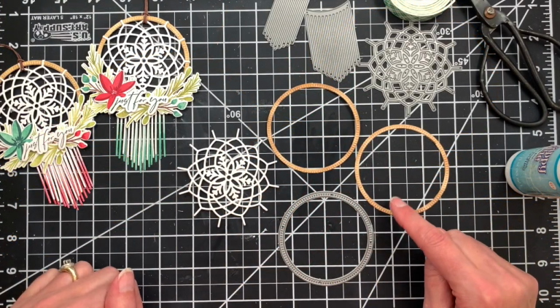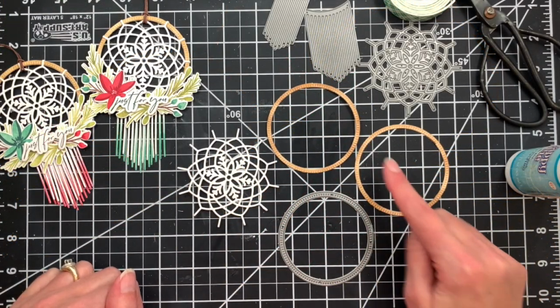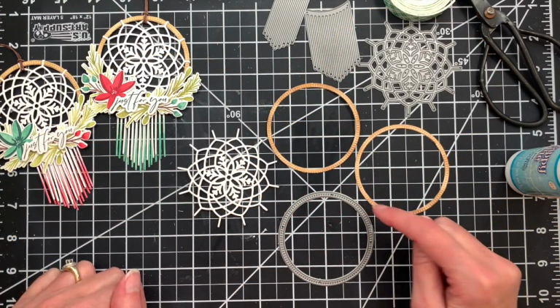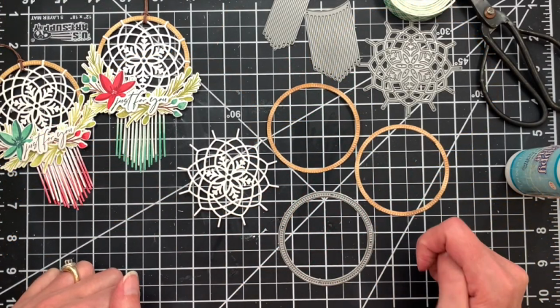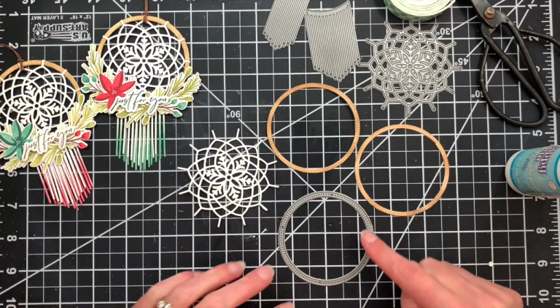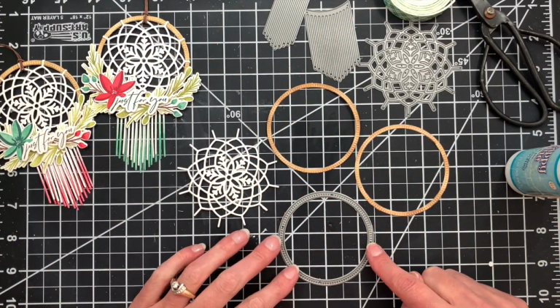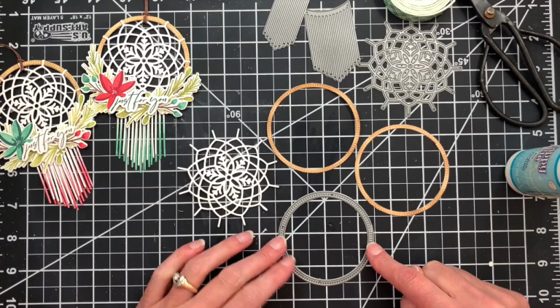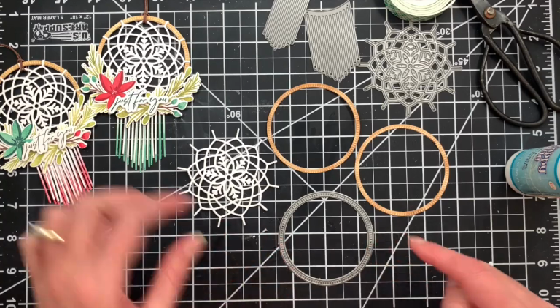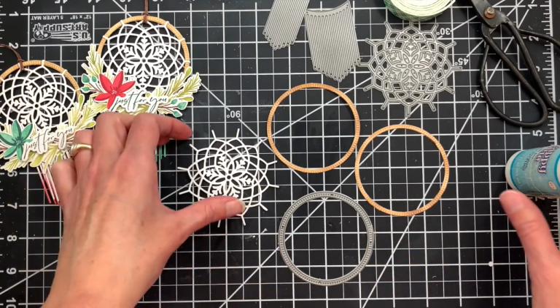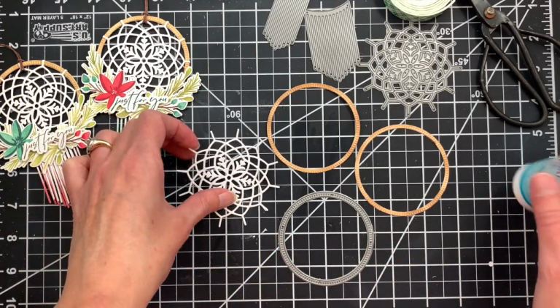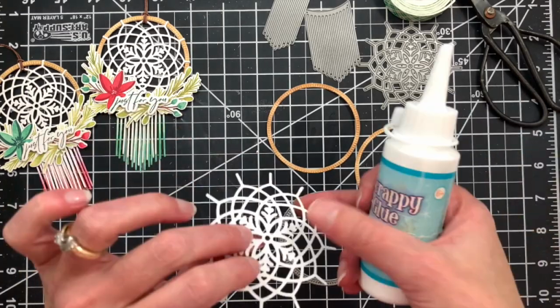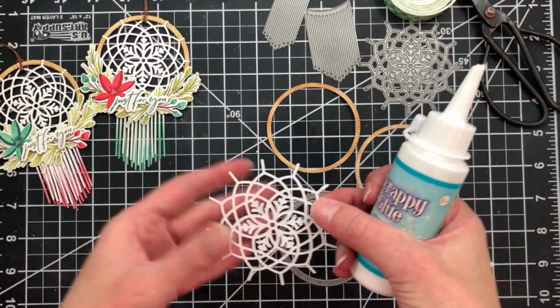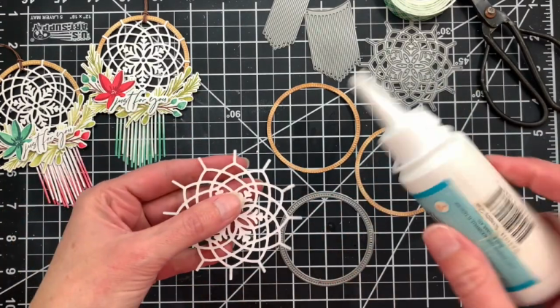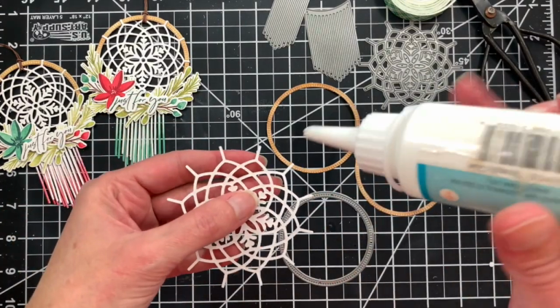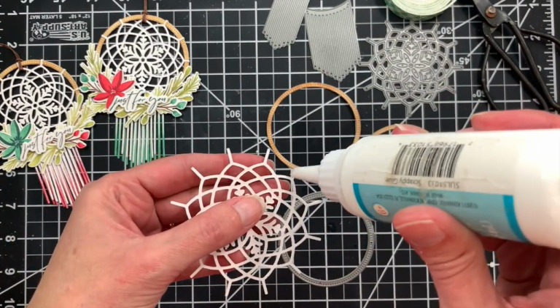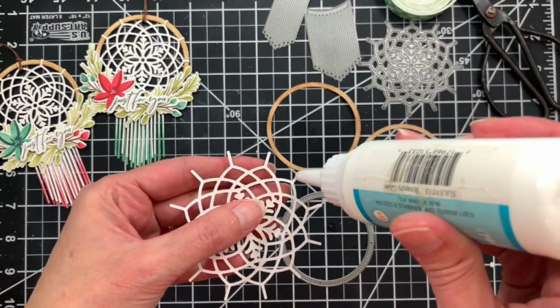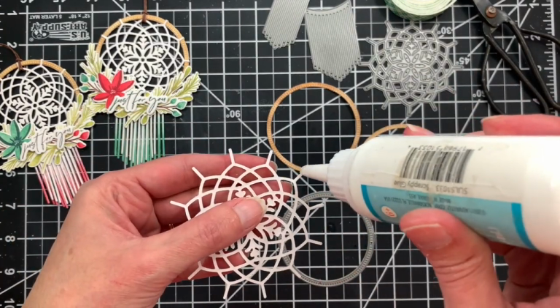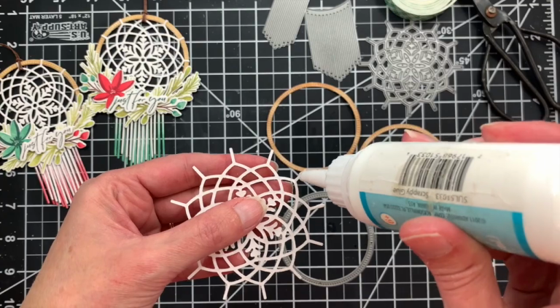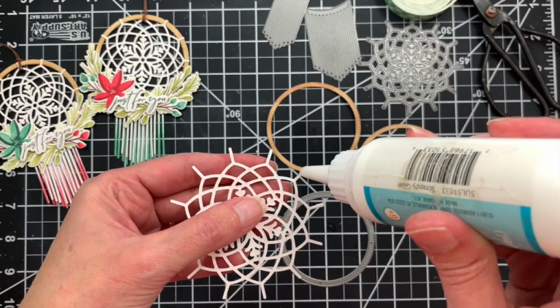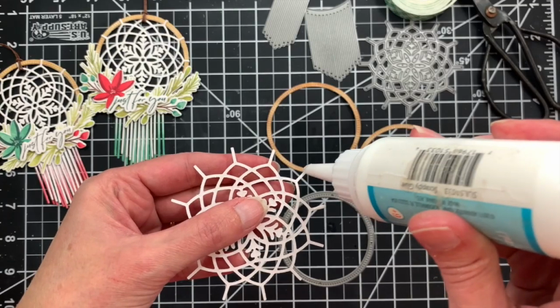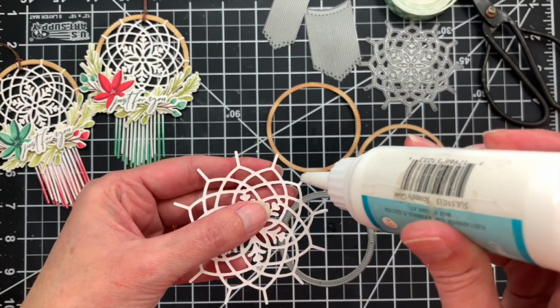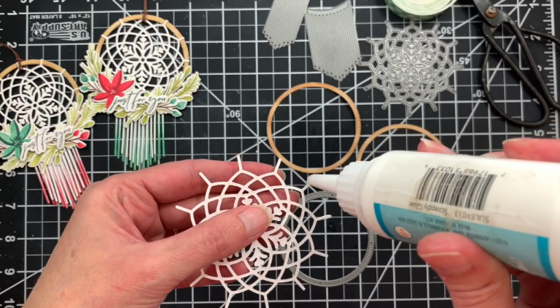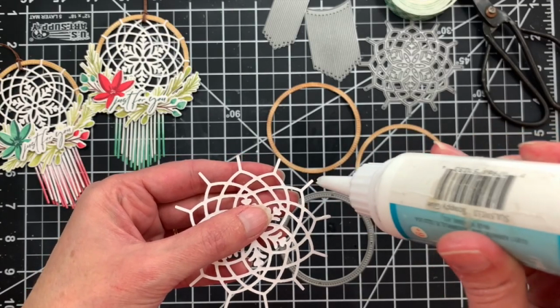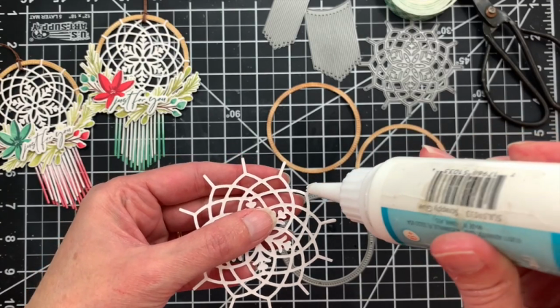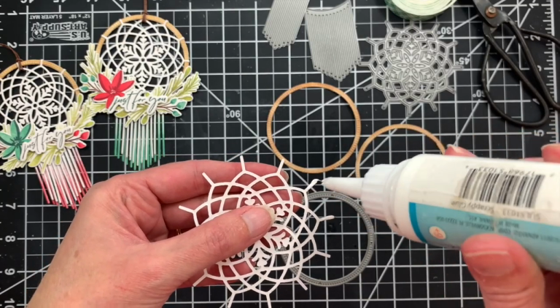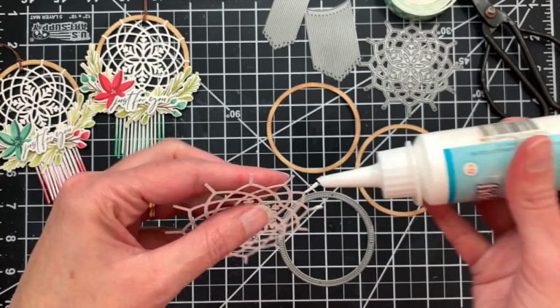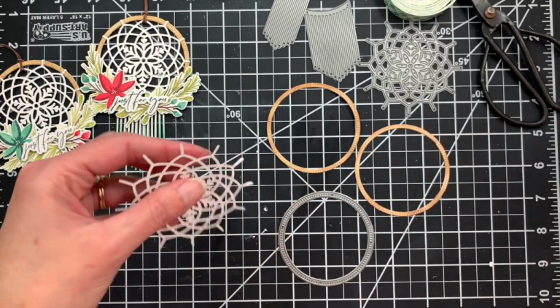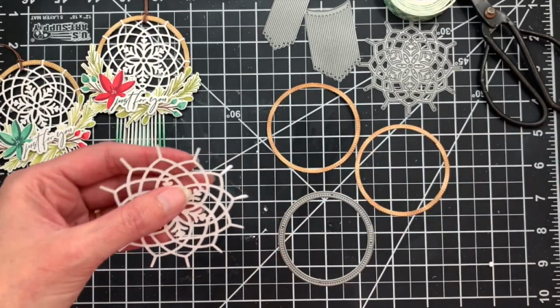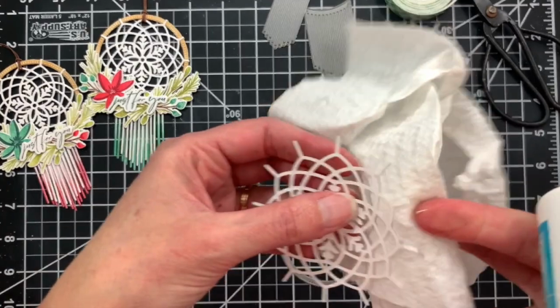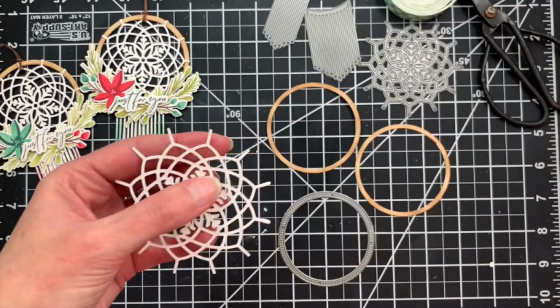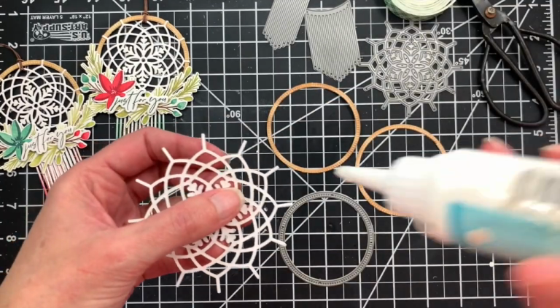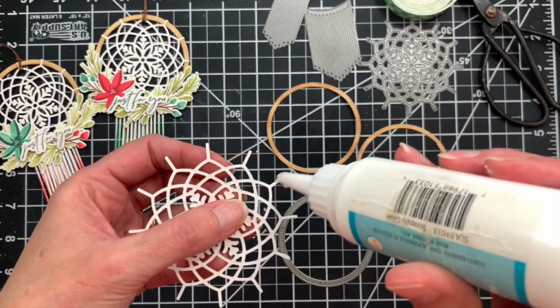I have already die cut two of the large hoops from the hoop and fringe die, and I inked those up with some gathered twigs ink to almost give them a wood-like look. Now I'm taking the catching snowflakes die and I'm going to add some liquid adhesive.